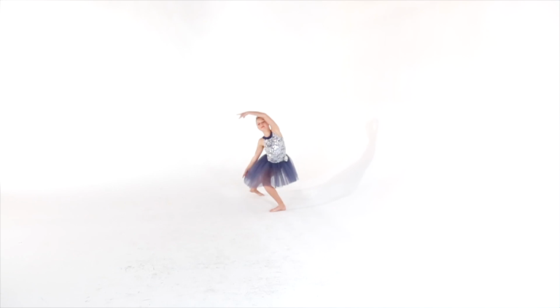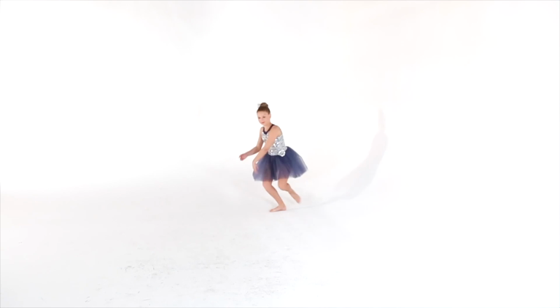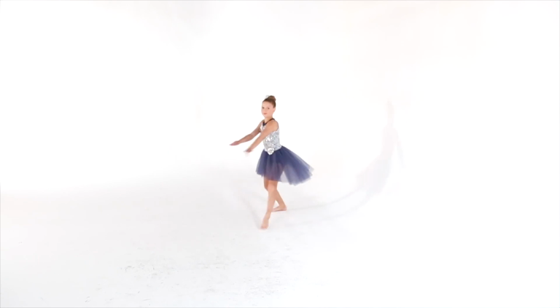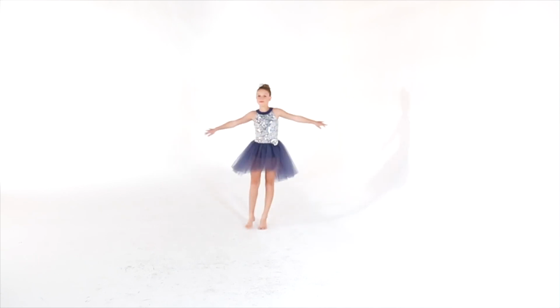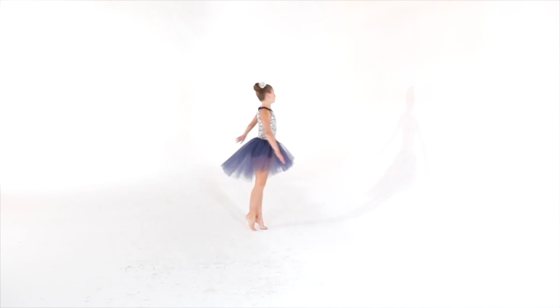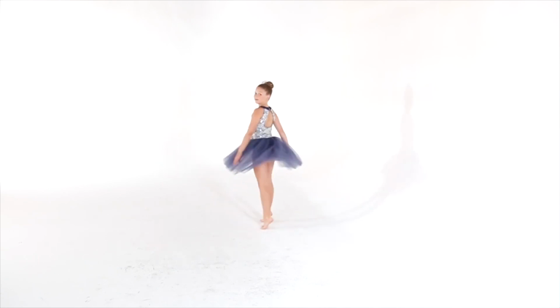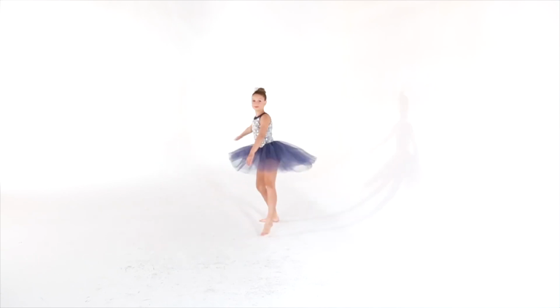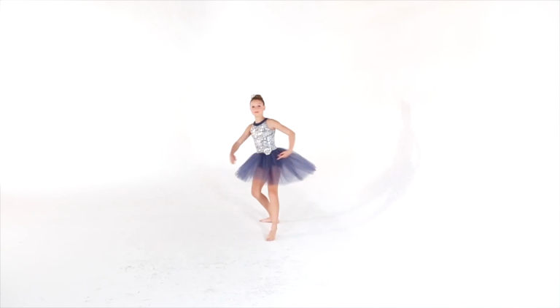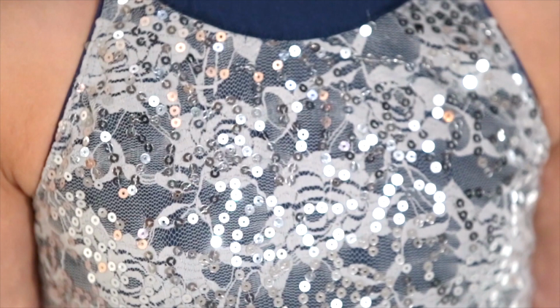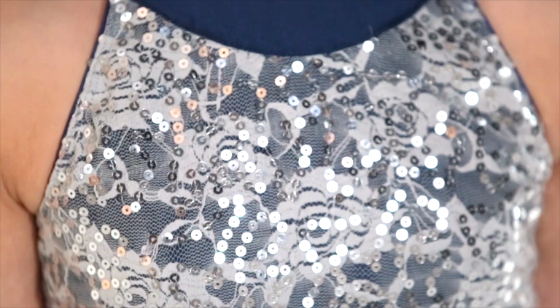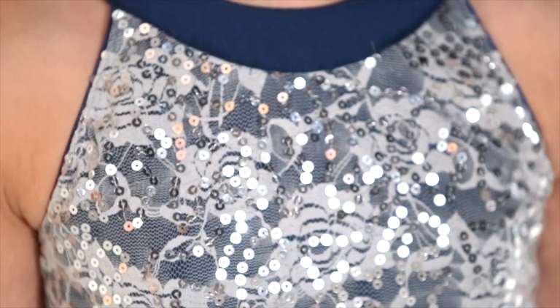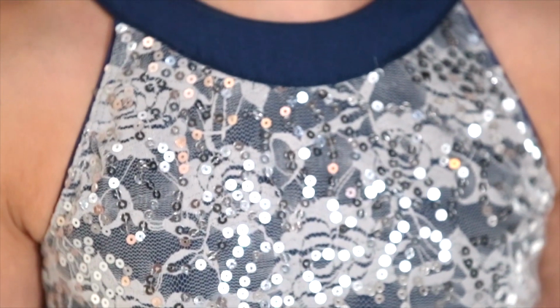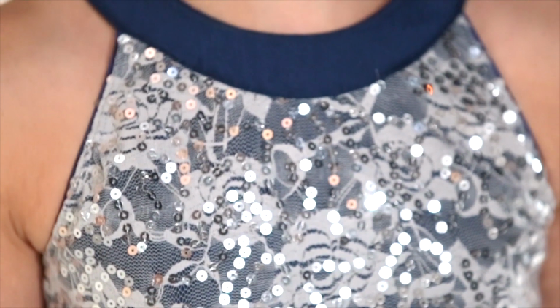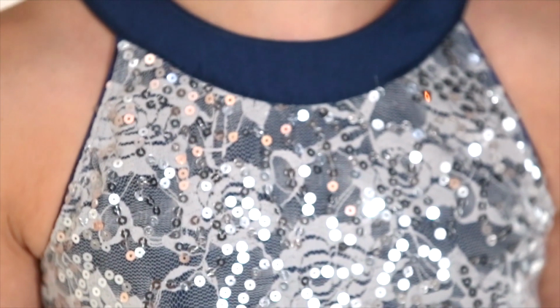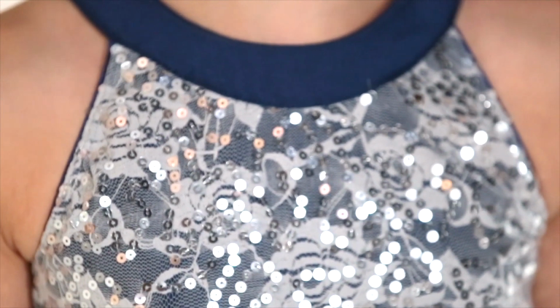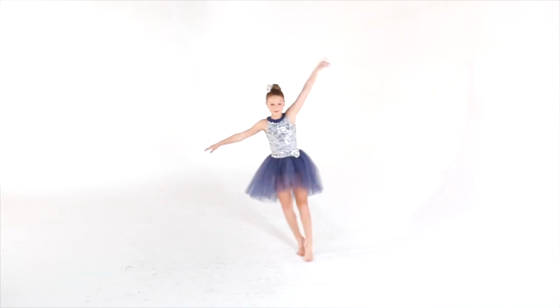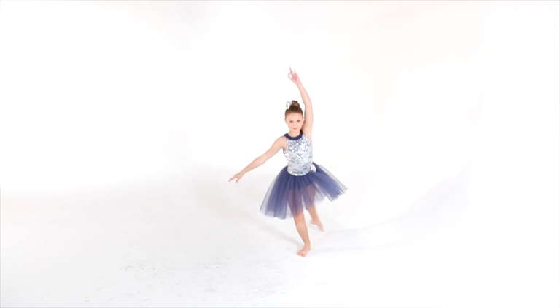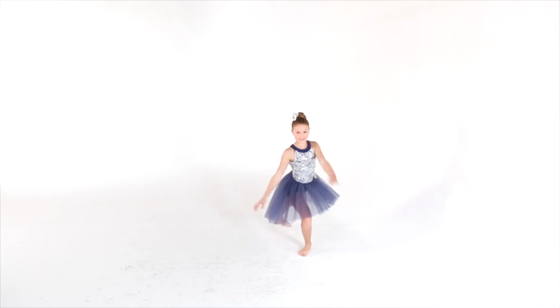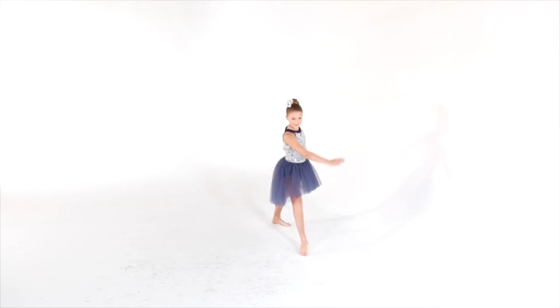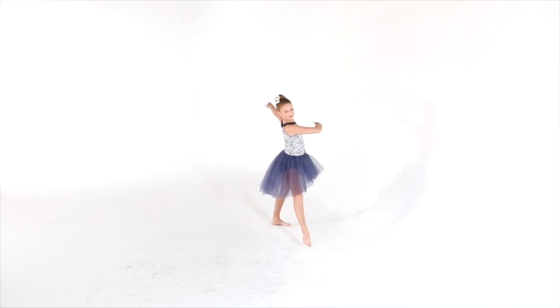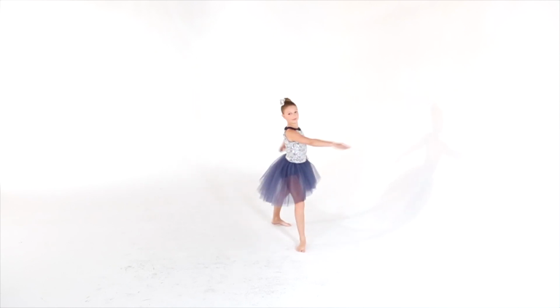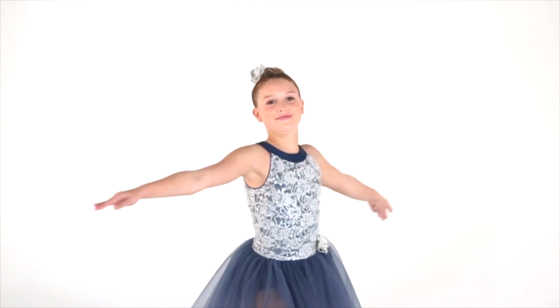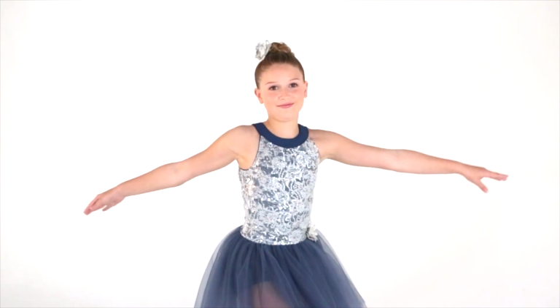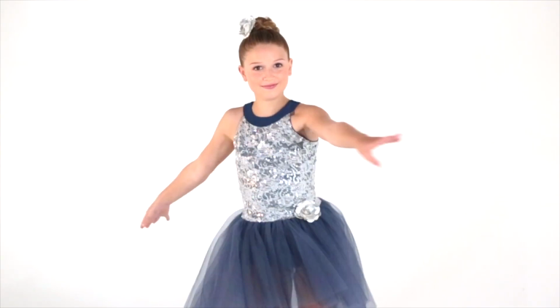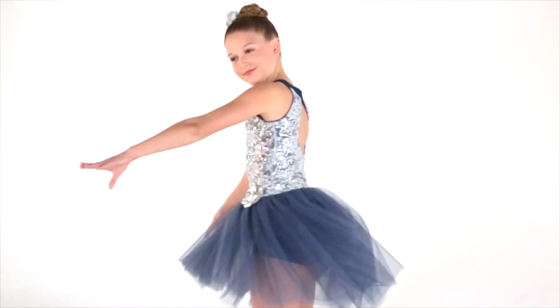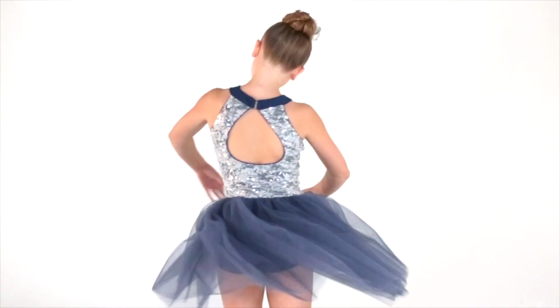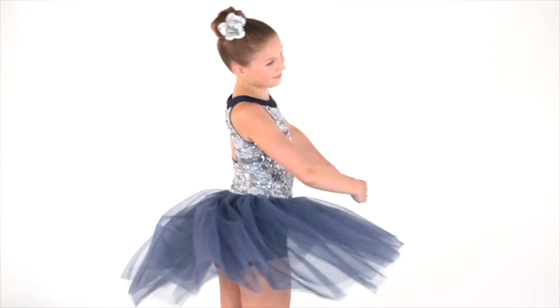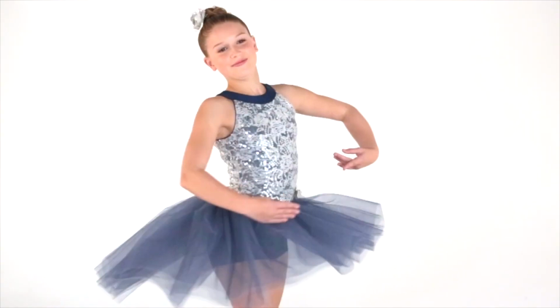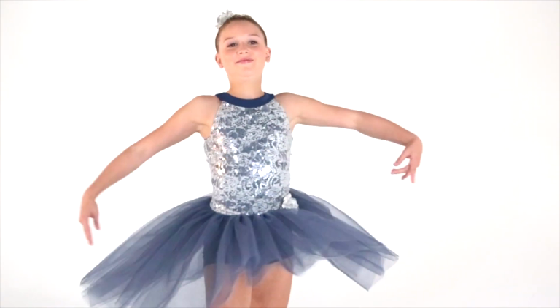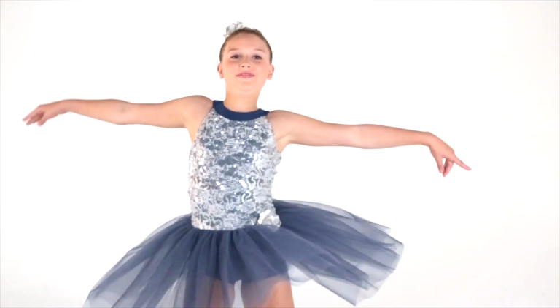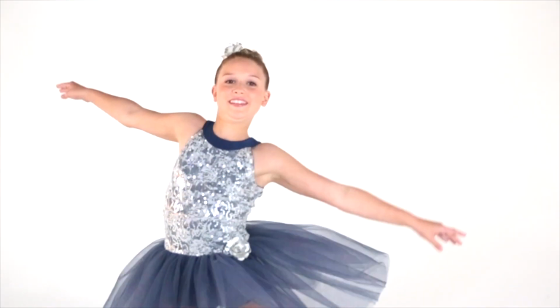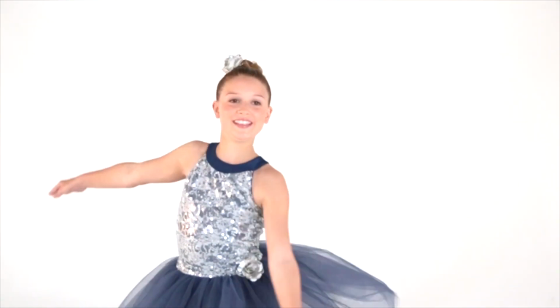This design is called Awakening. It is a lycra leotard with an embroidered sequin lace overlay. There is a lycra neckline that closes in the back with a hook.